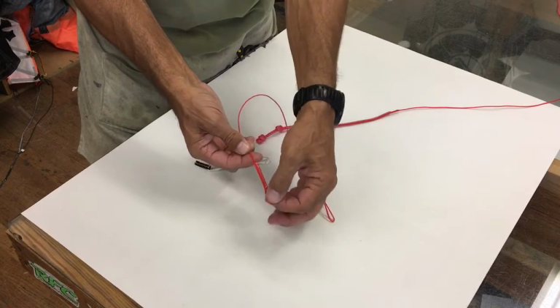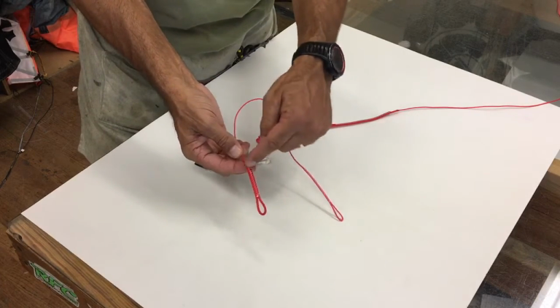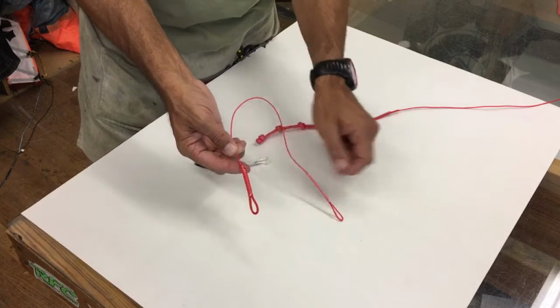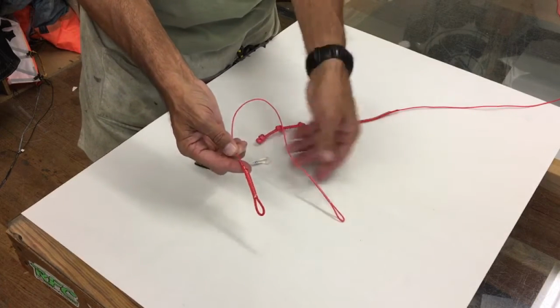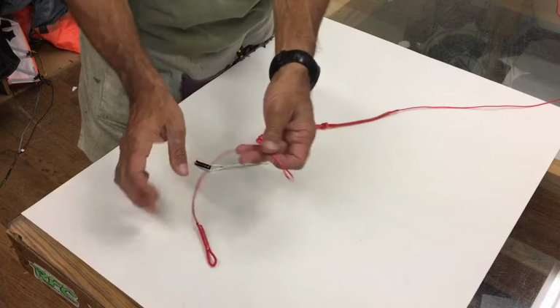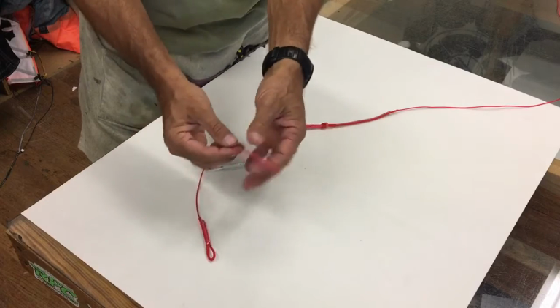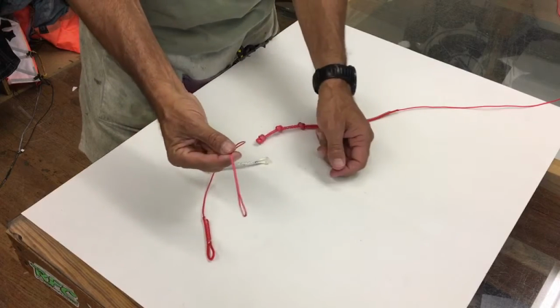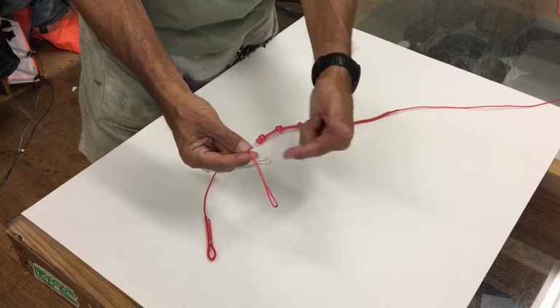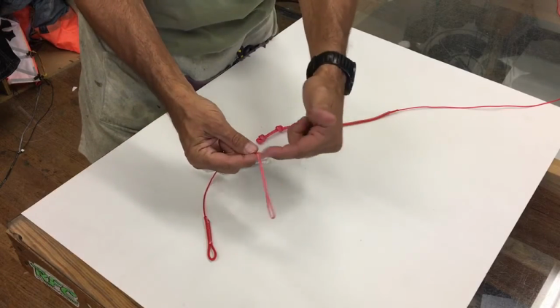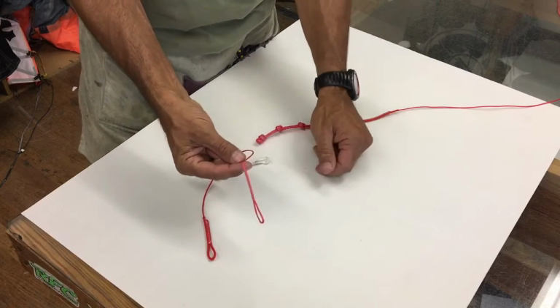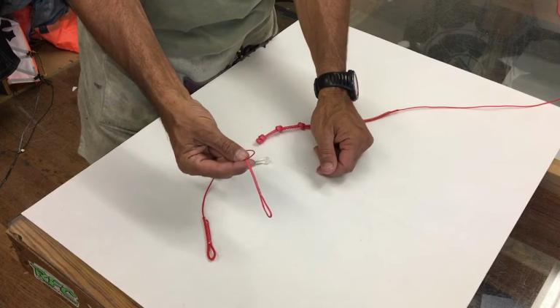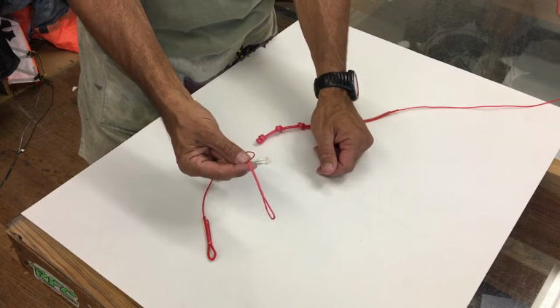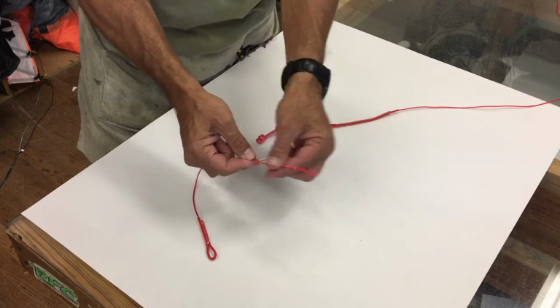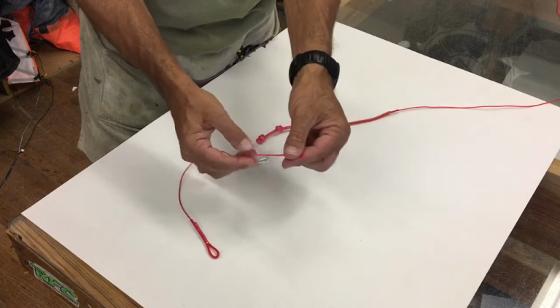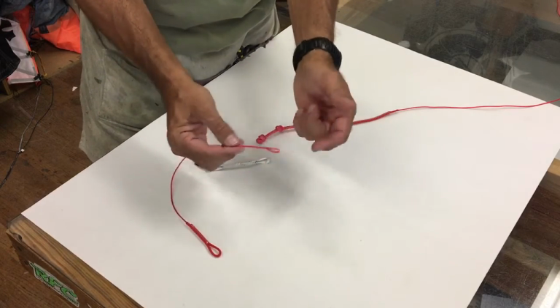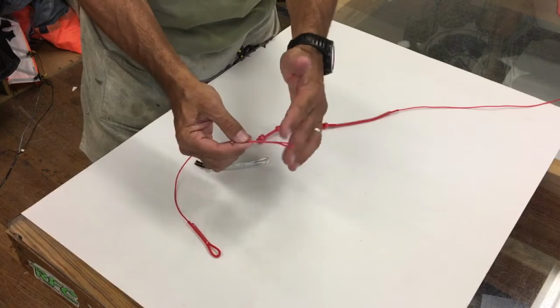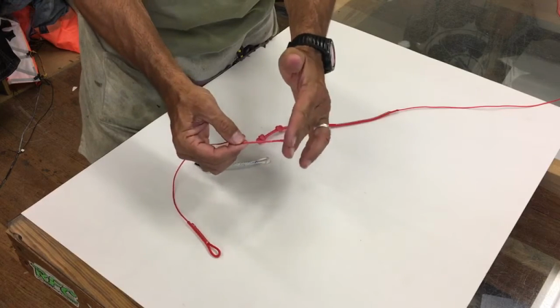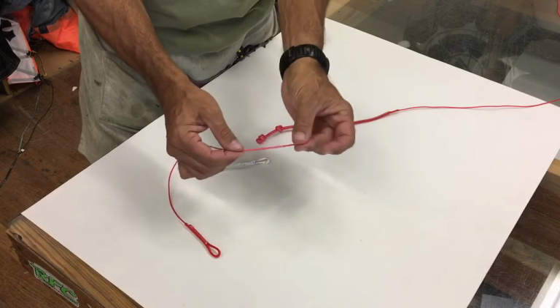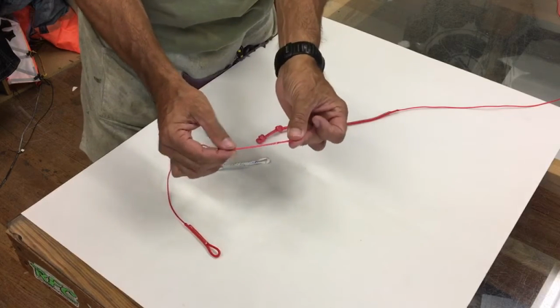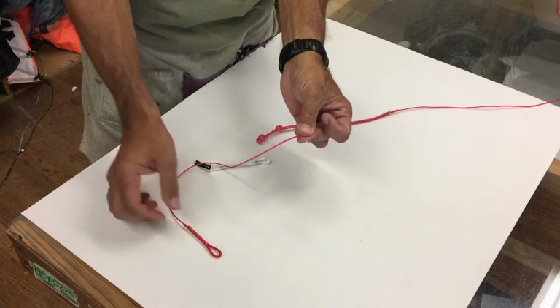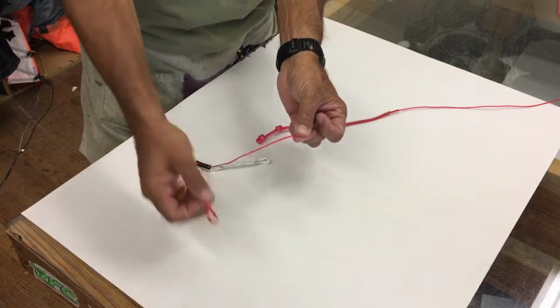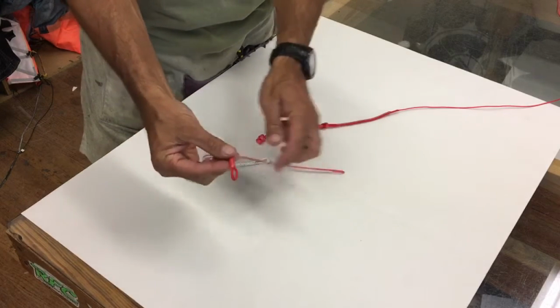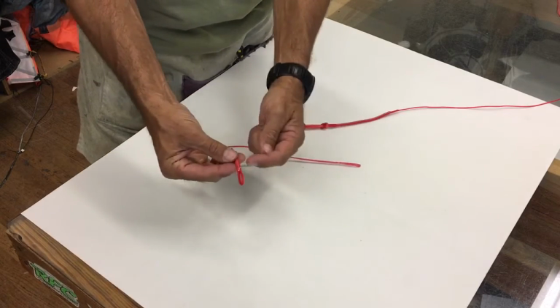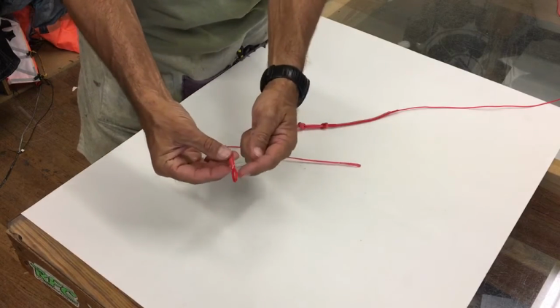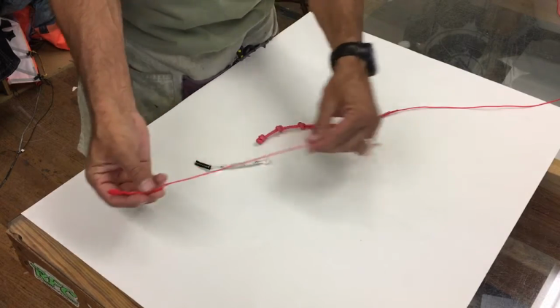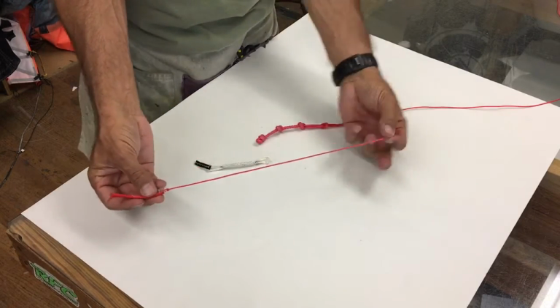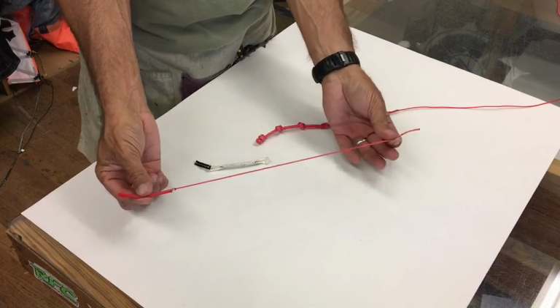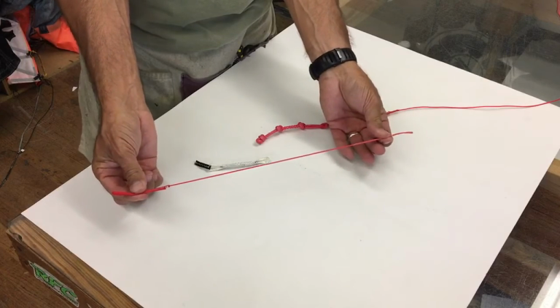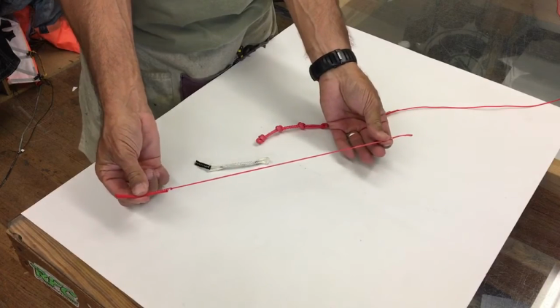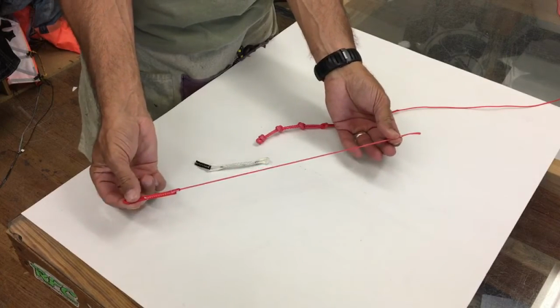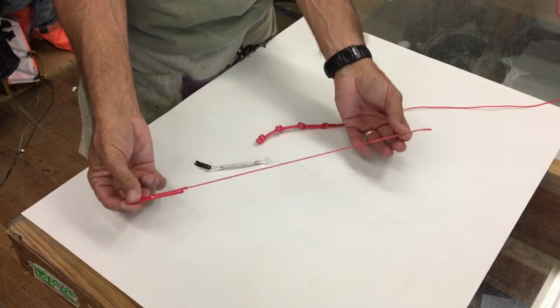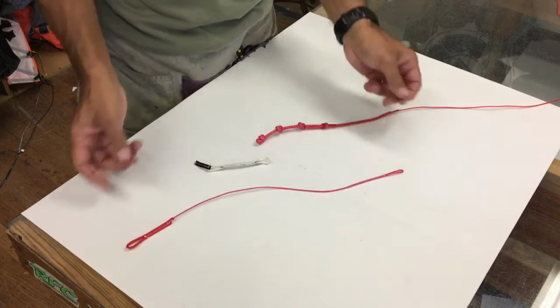You'll have sleeving on one end and then you'll have a non-sleeve that's a sleeving back inside itself on another. The reason is you don't need it down here where you're tying into your existing fly line — you need it down here for the wear and tear. So this is a mini just to show you how you would hook these up.